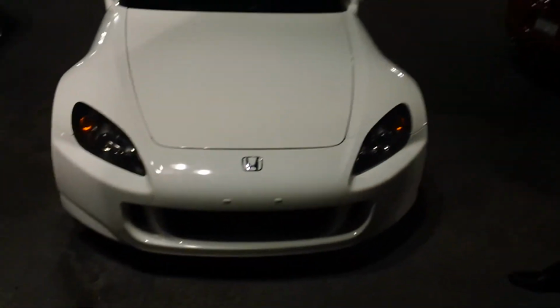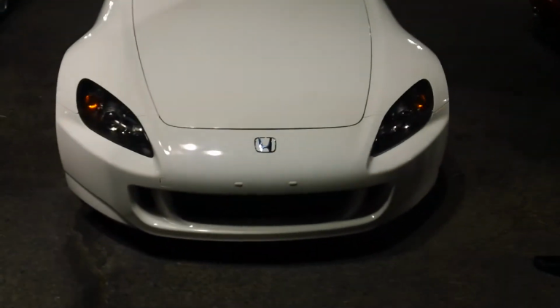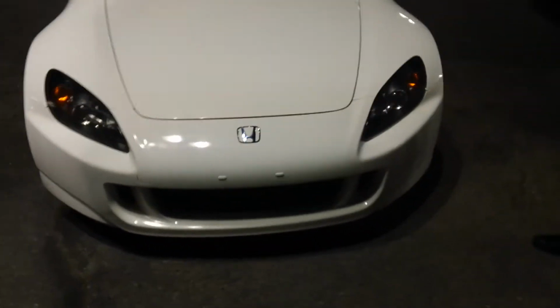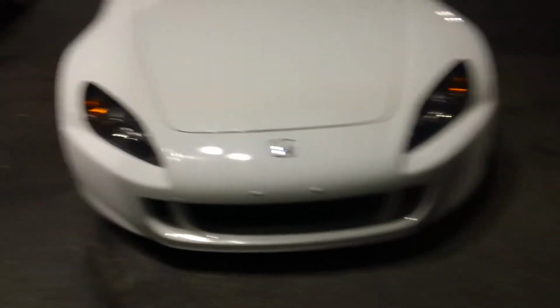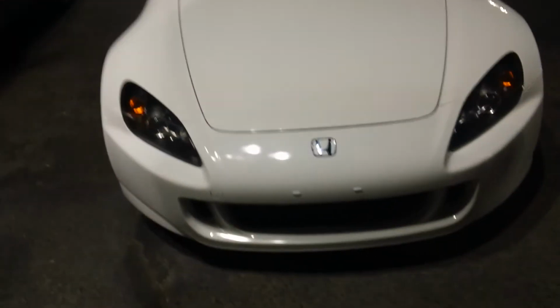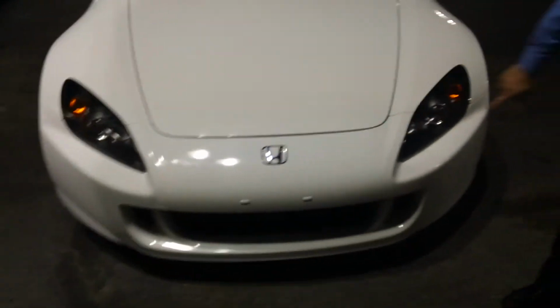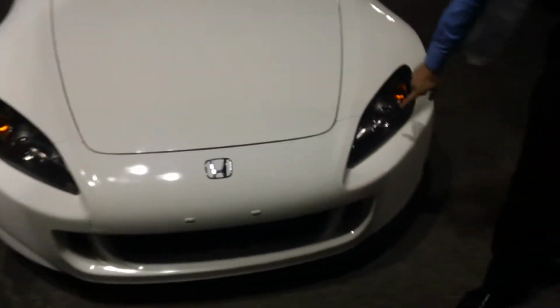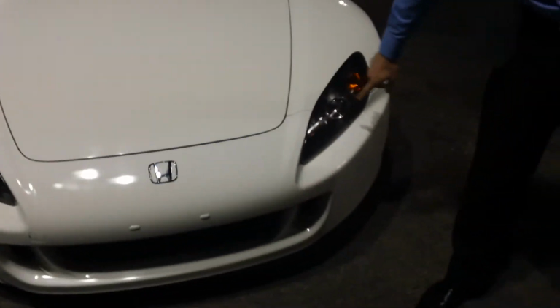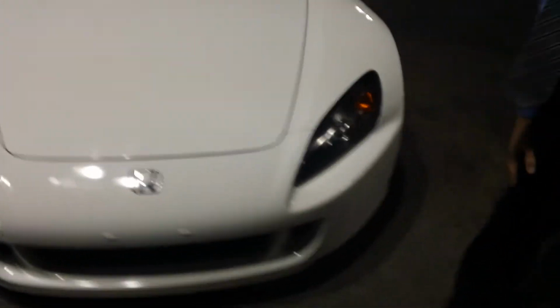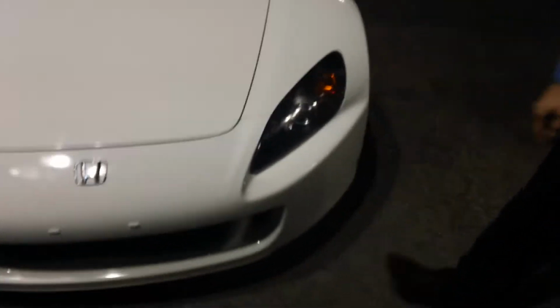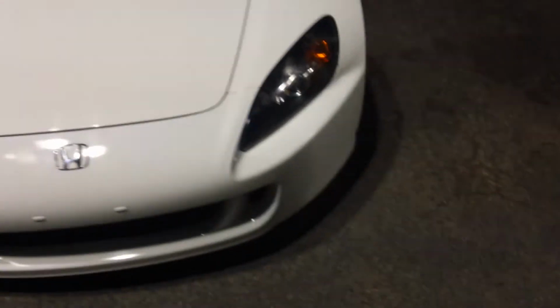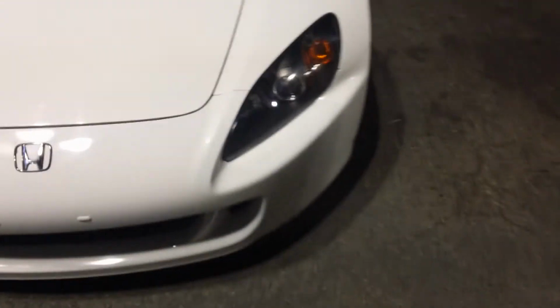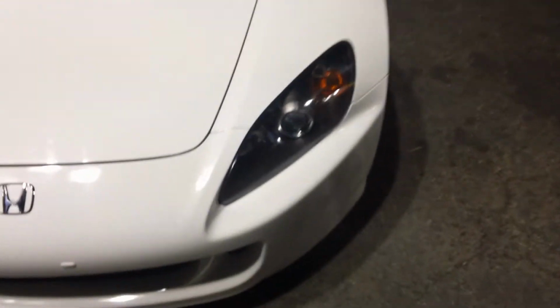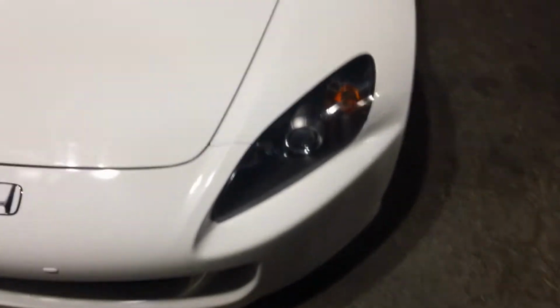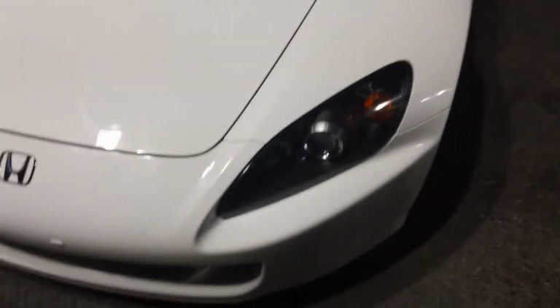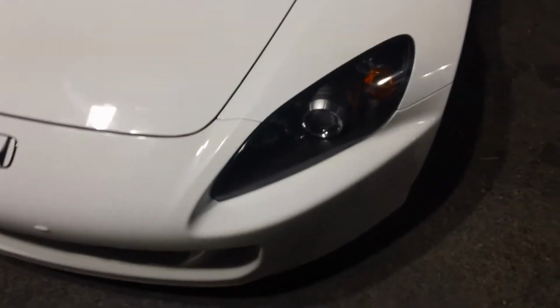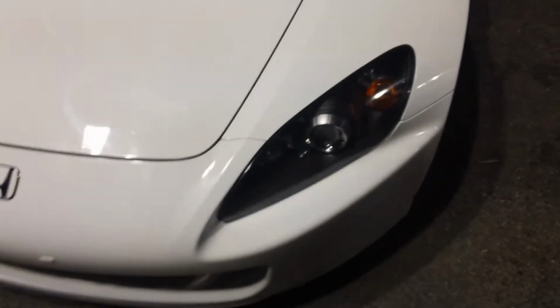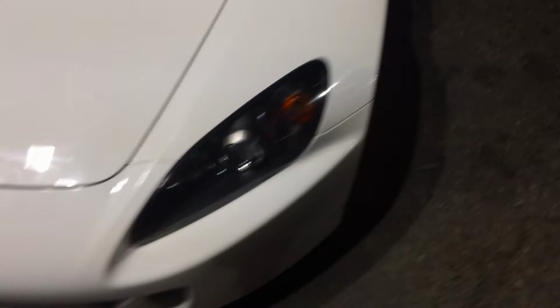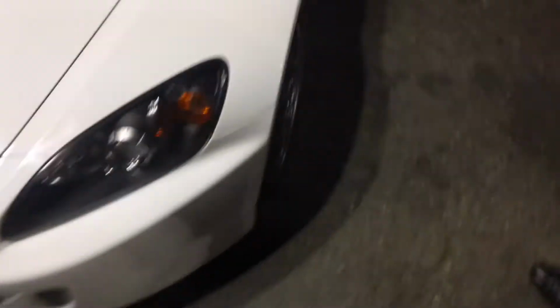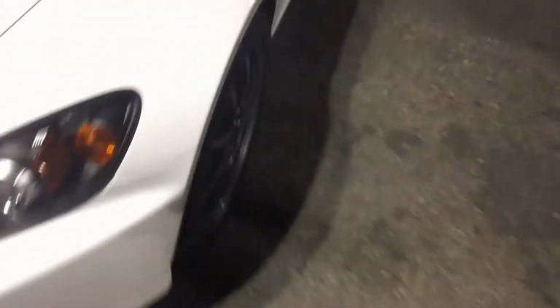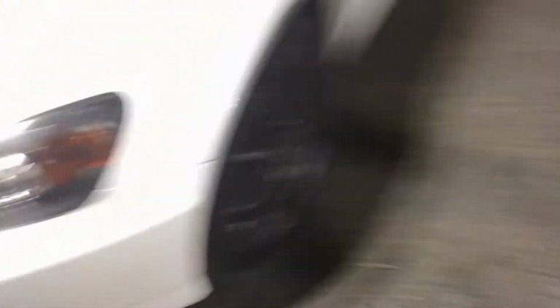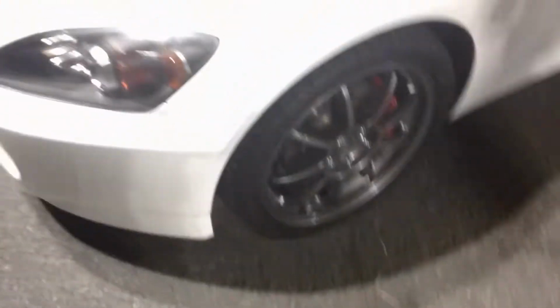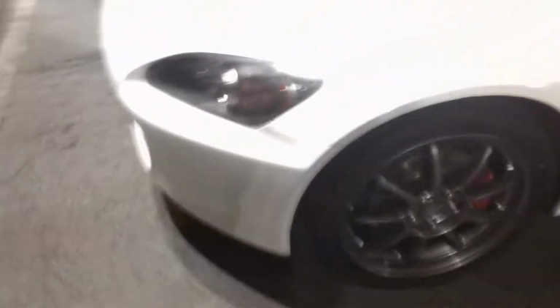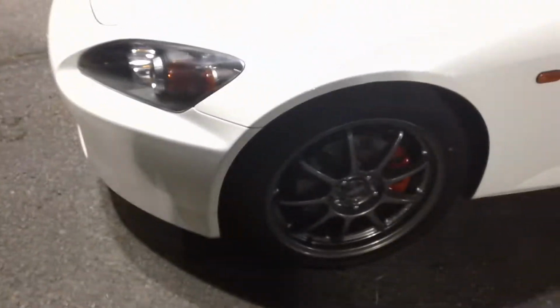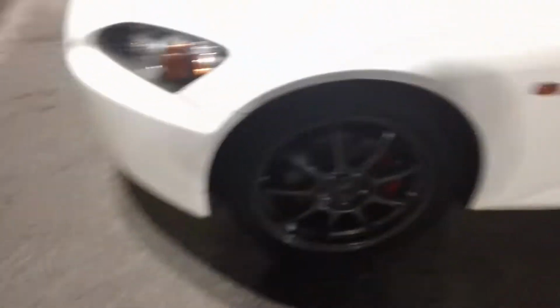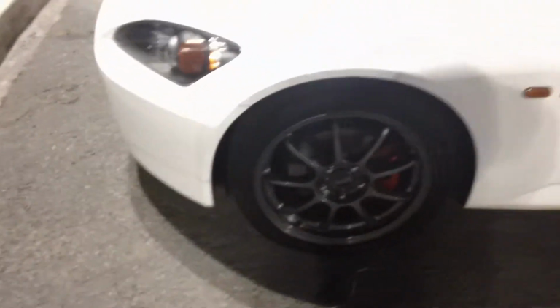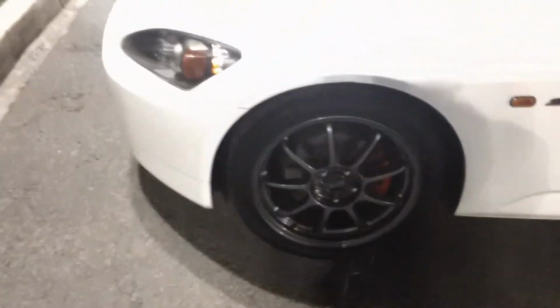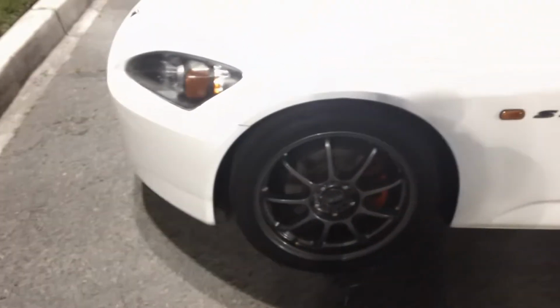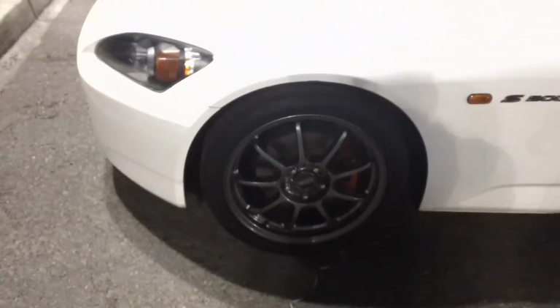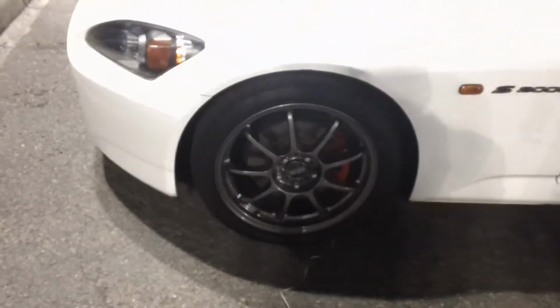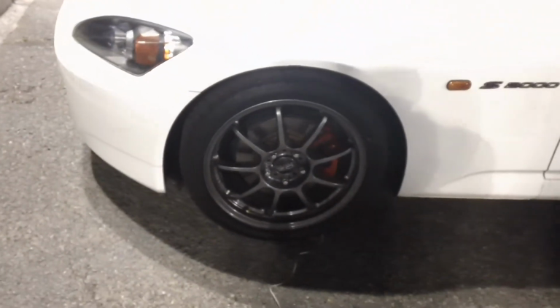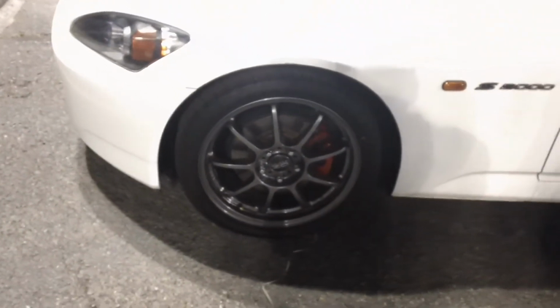Very, very clean car. Aftermarket HID bulbs in there which gives it a nice look. Coming on the side here, Oz Racing rims with the red brake calipers, which gives it a nice look.